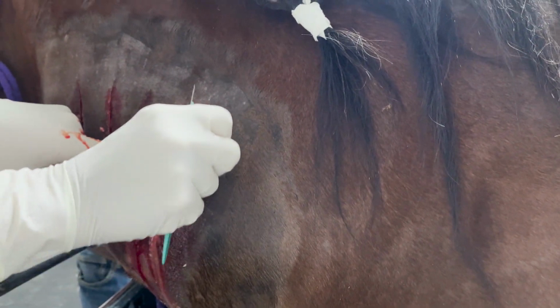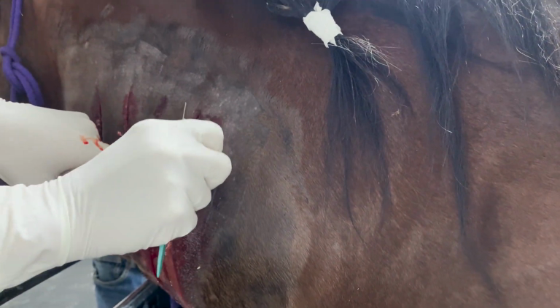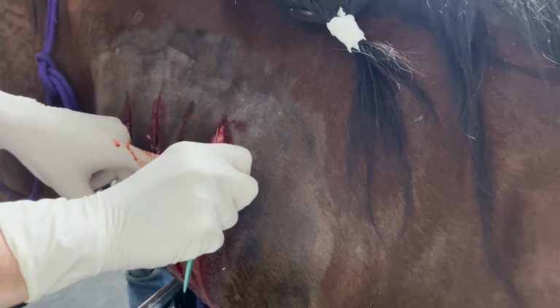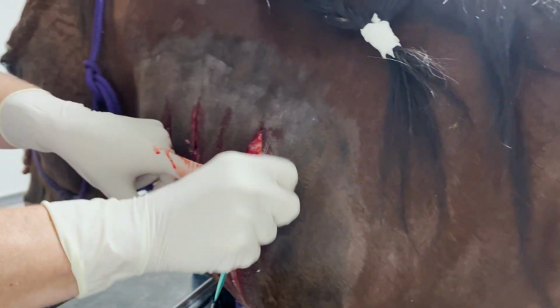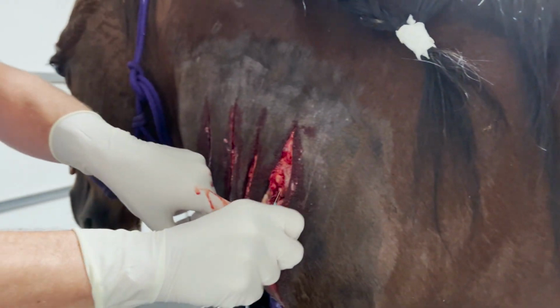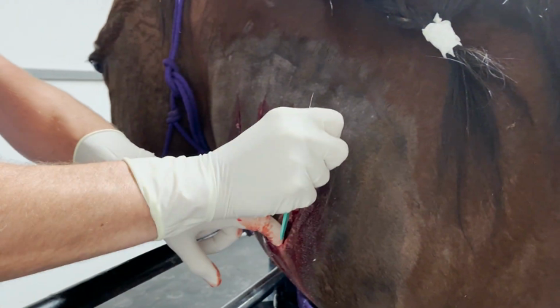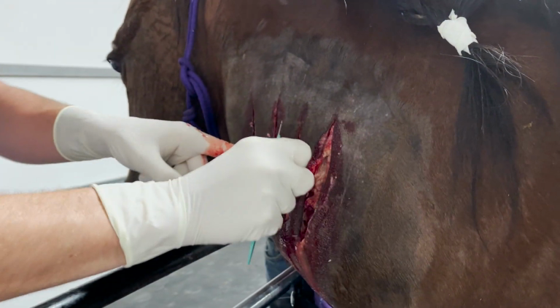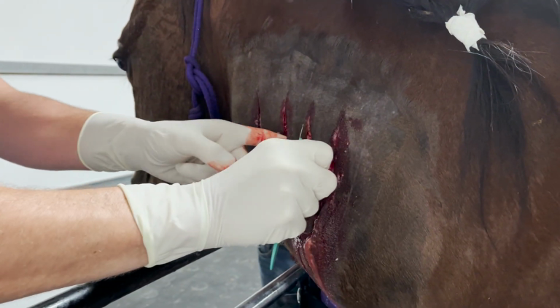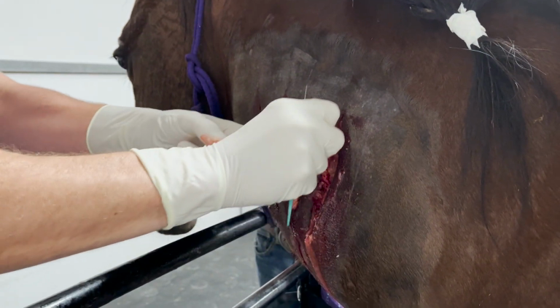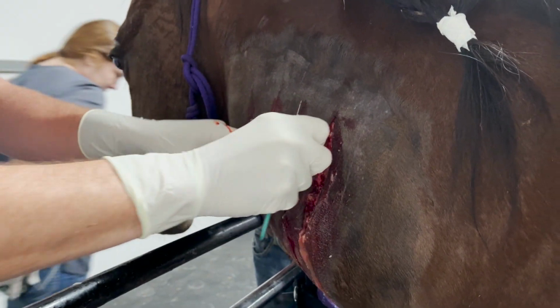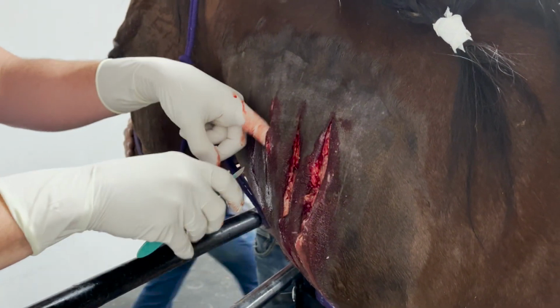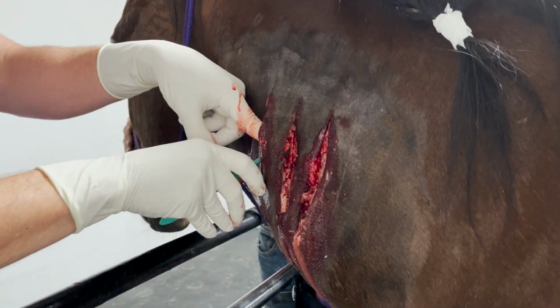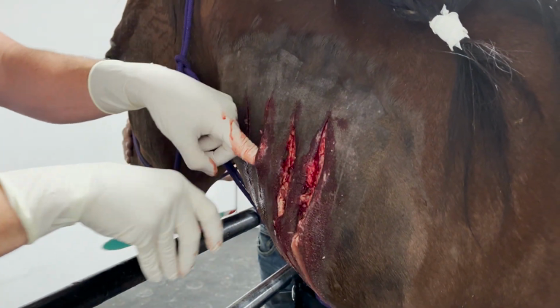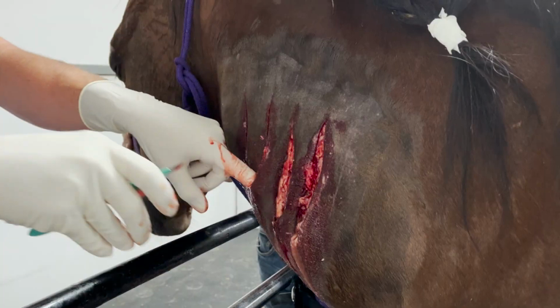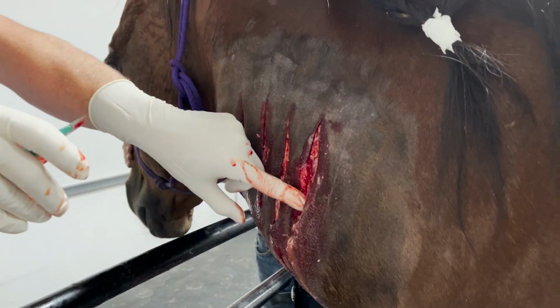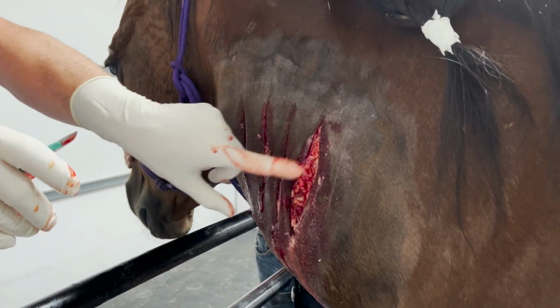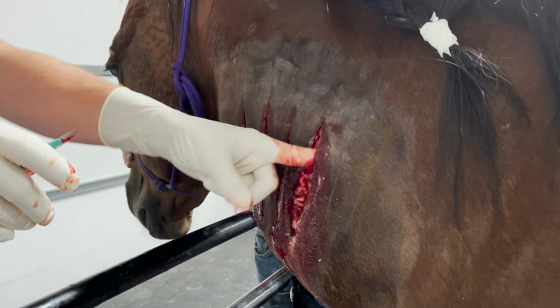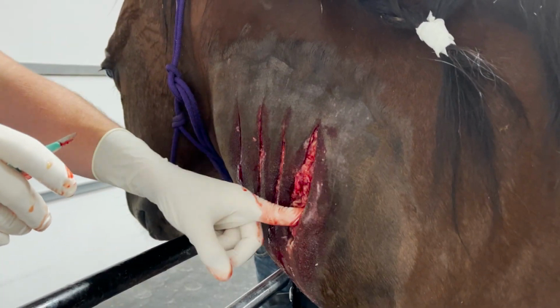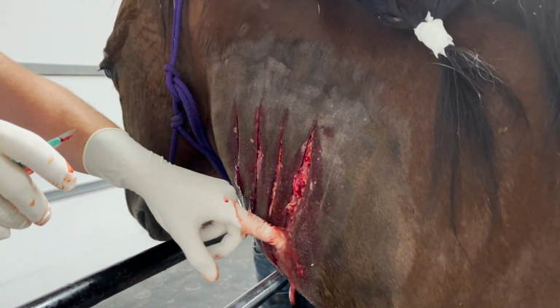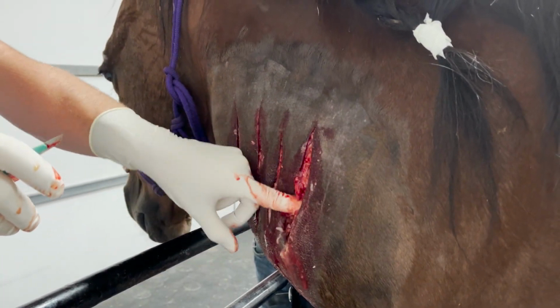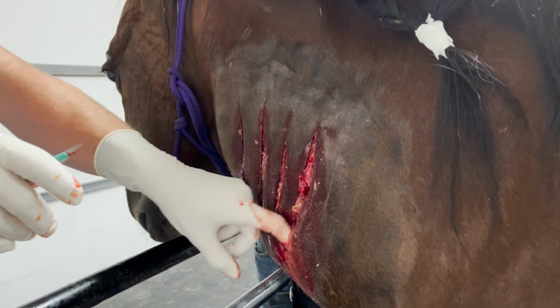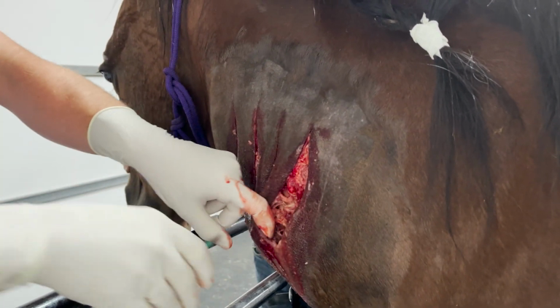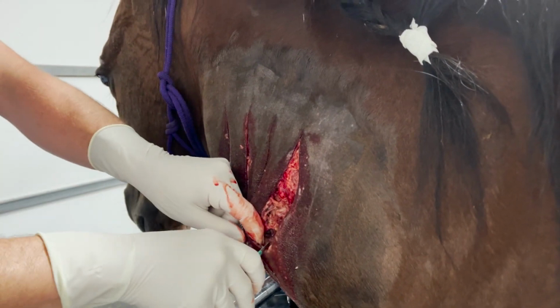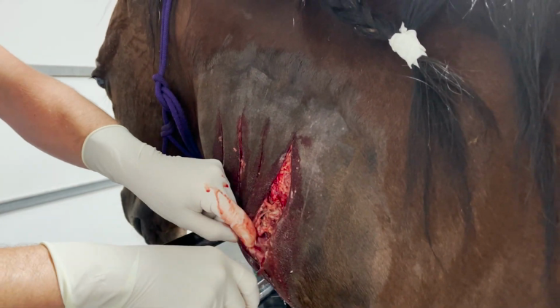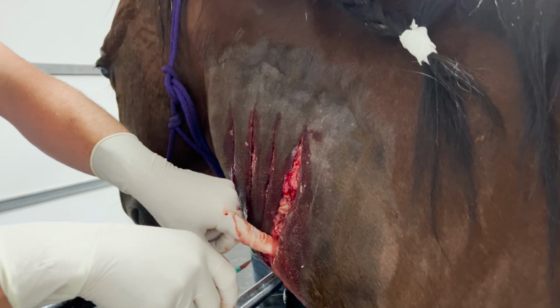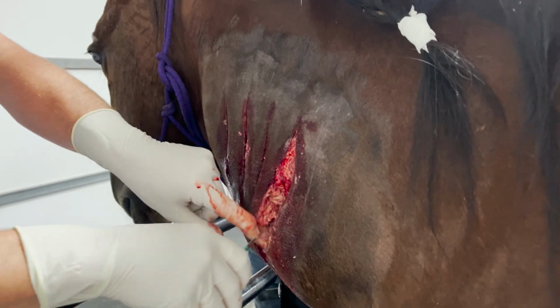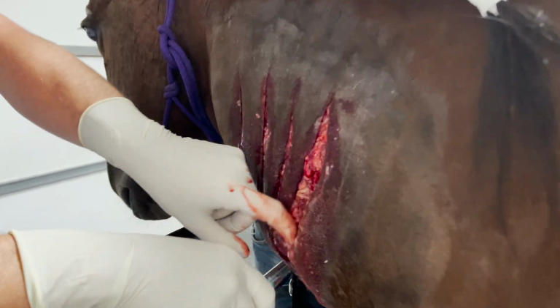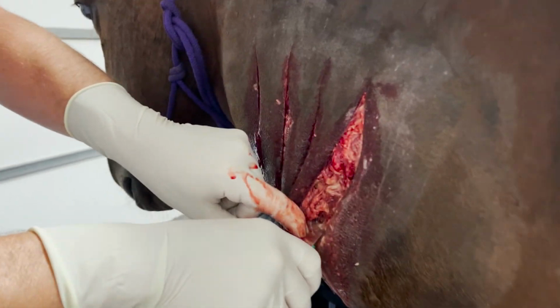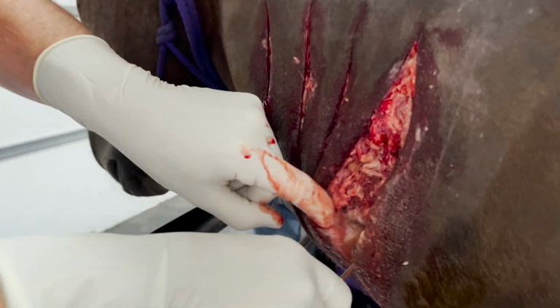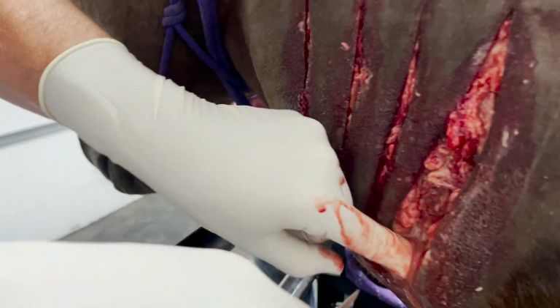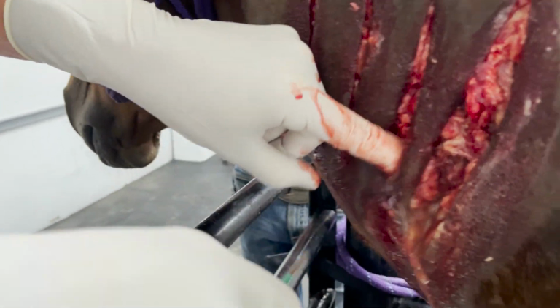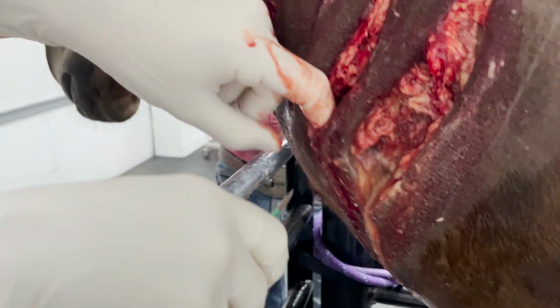You can see here in a second the damage done to this muscle from that infection. It presented as a huge swelling that was kind of crunchy. You could hear the gas in there, and with the history of the banamine shot there was no doubt what this was. So there's the muscle damage.